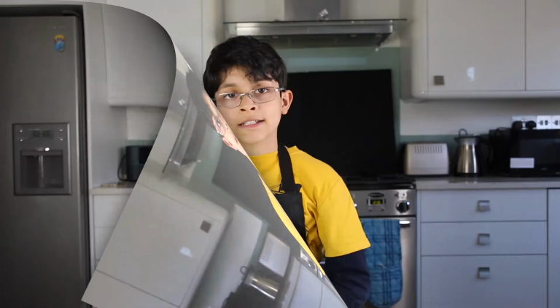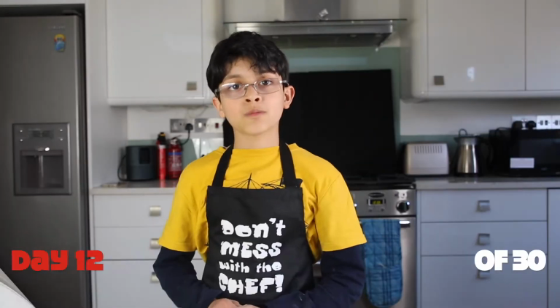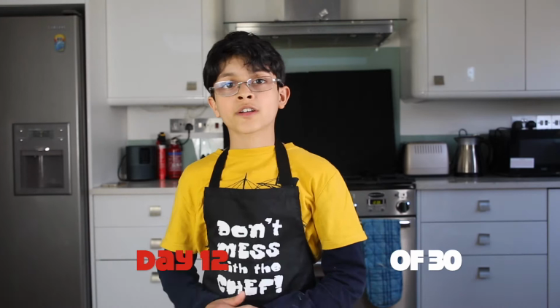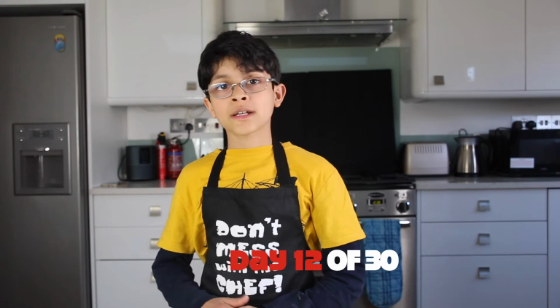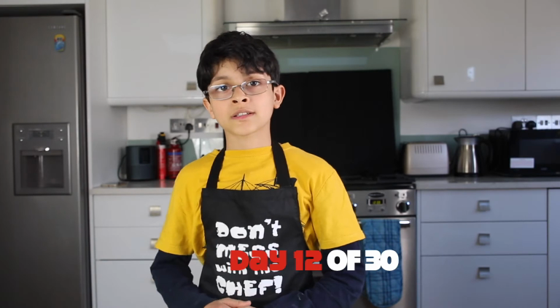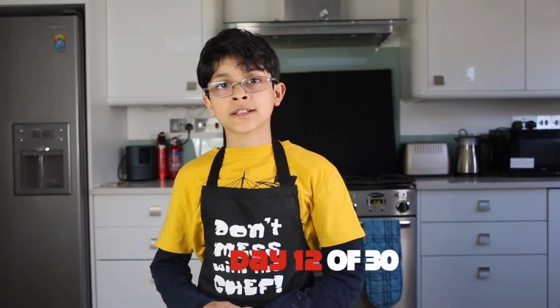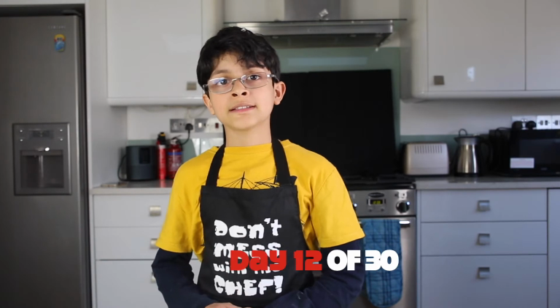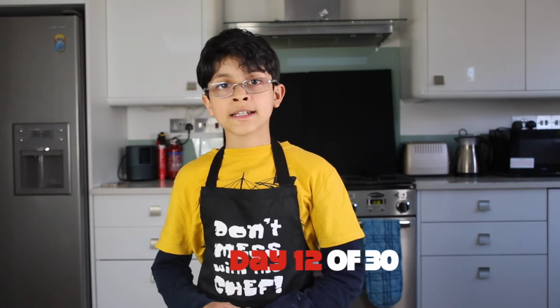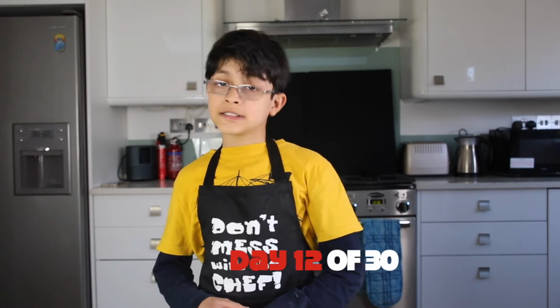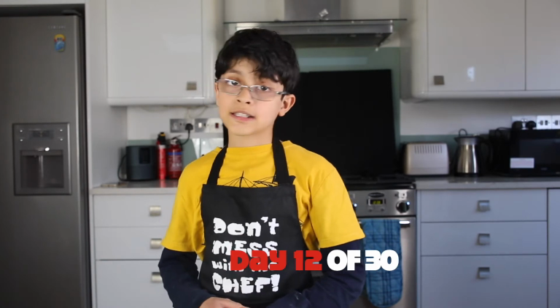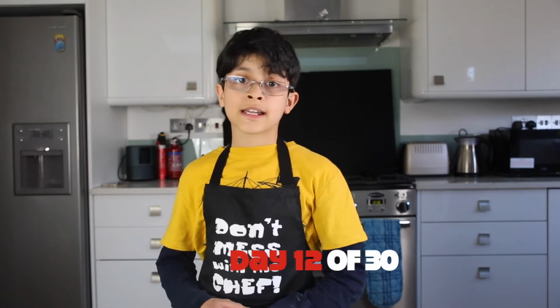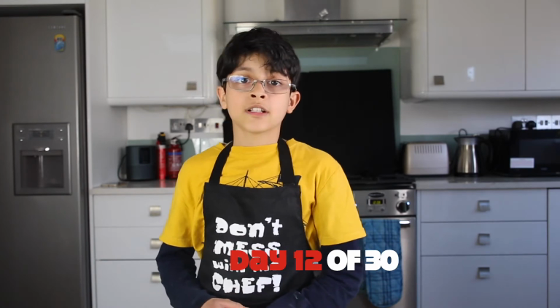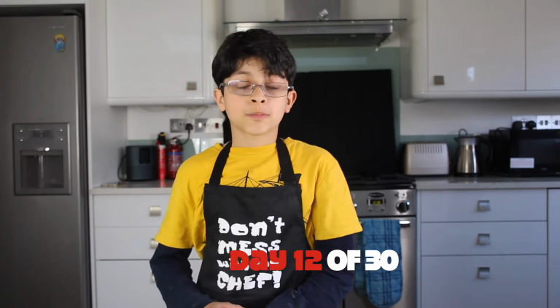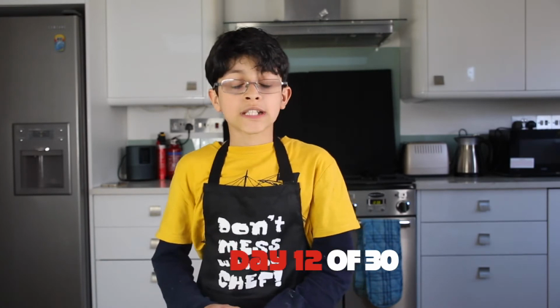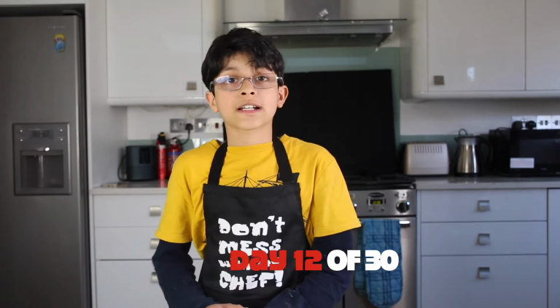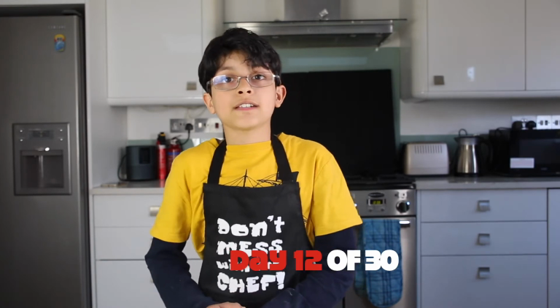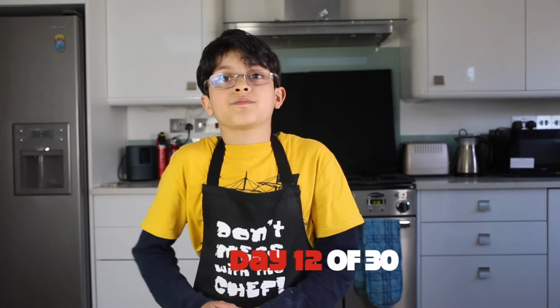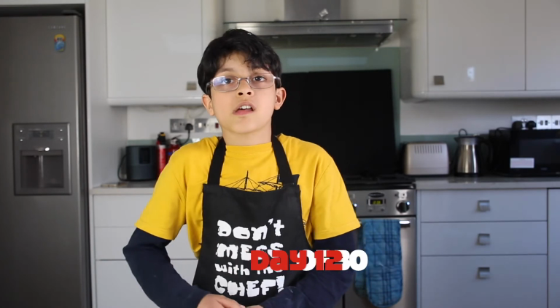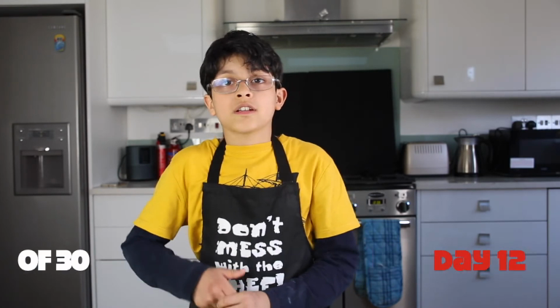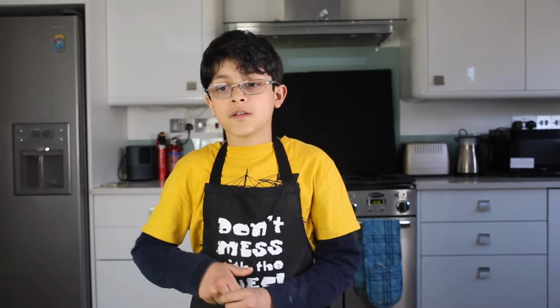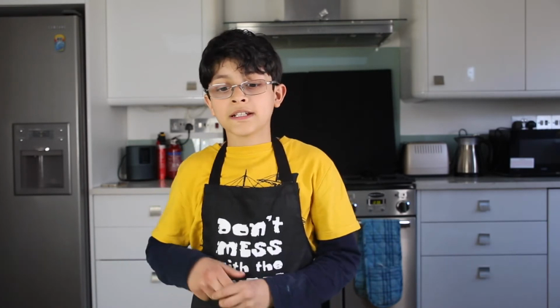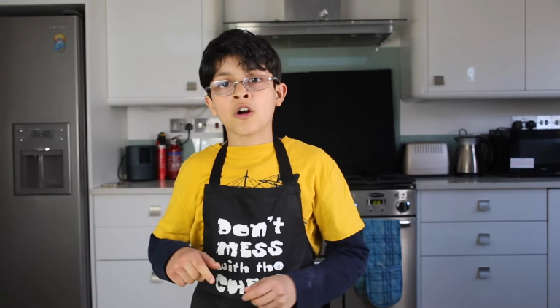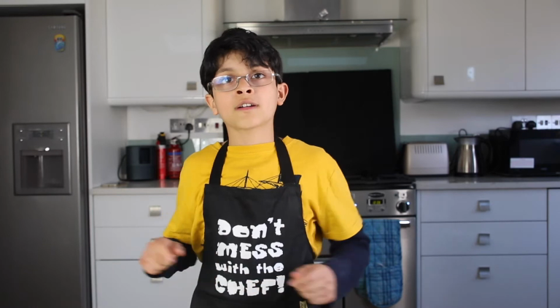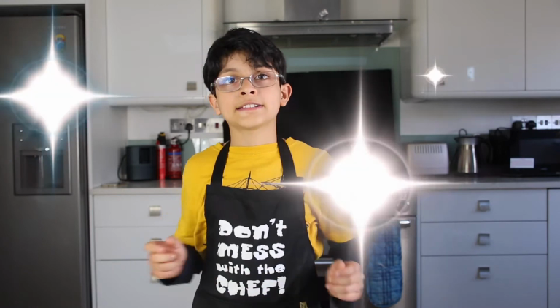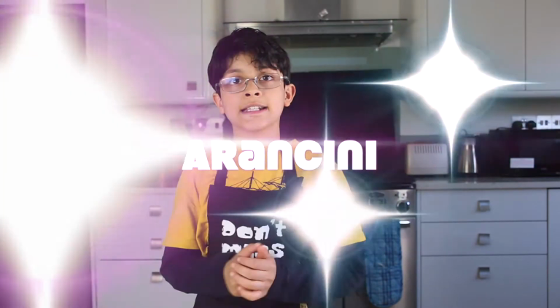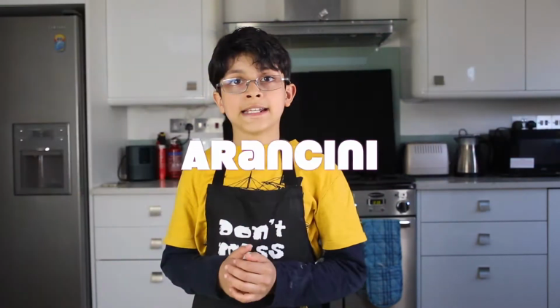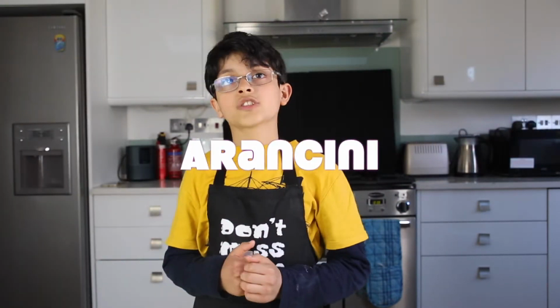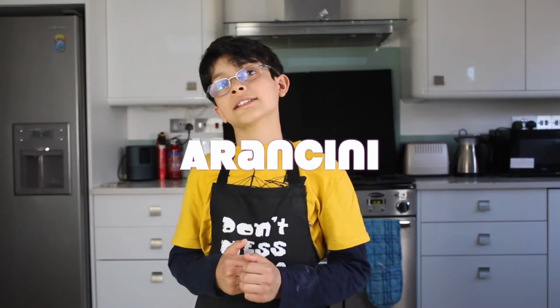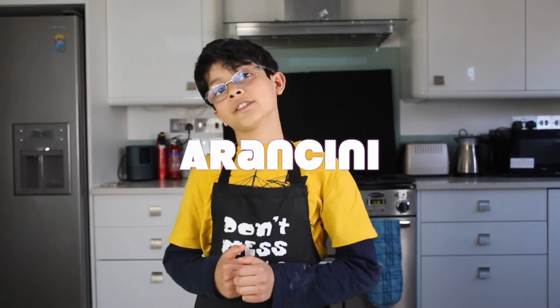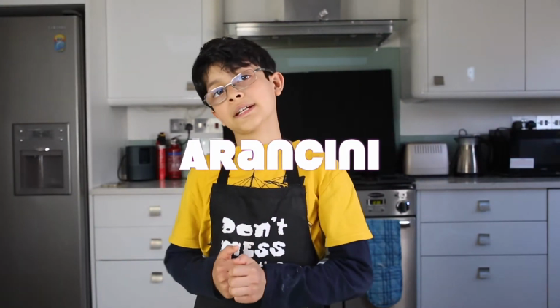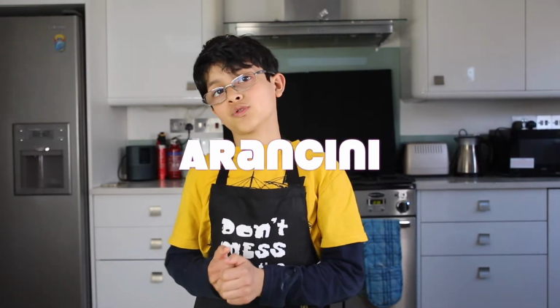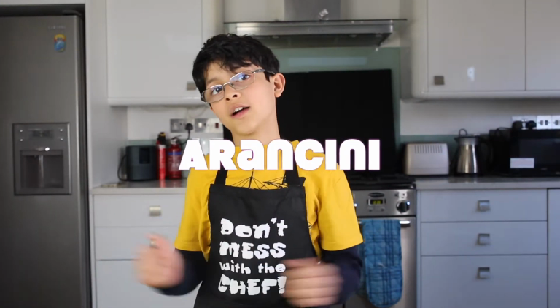Today we're going to Italy — Sicily specifically — to make Arancini. So let's get this started!